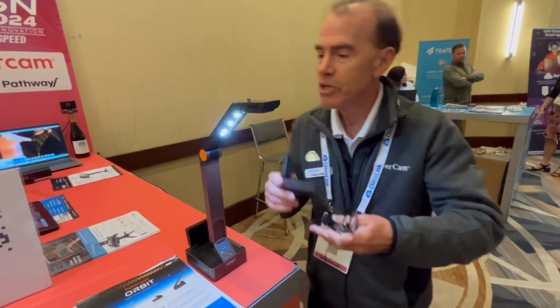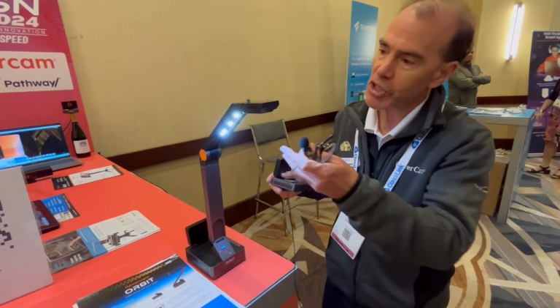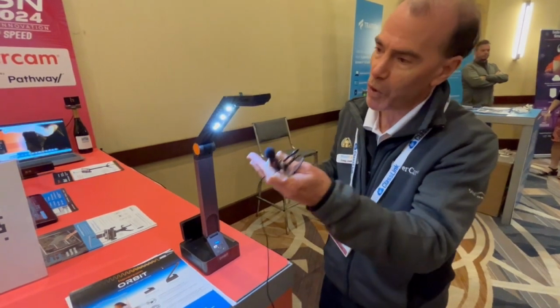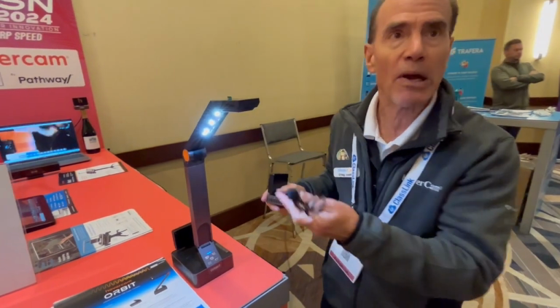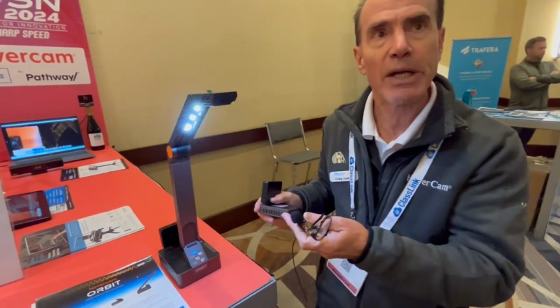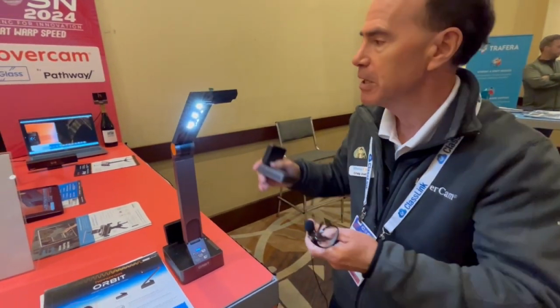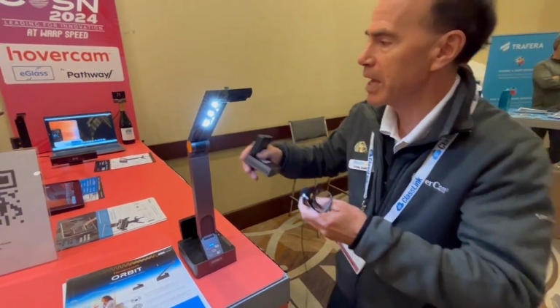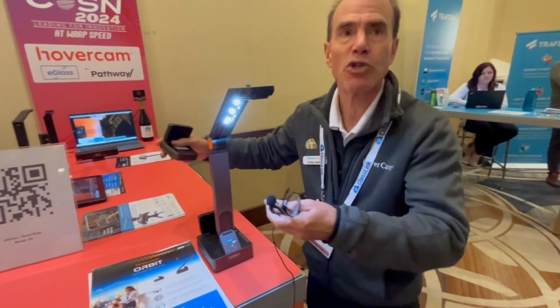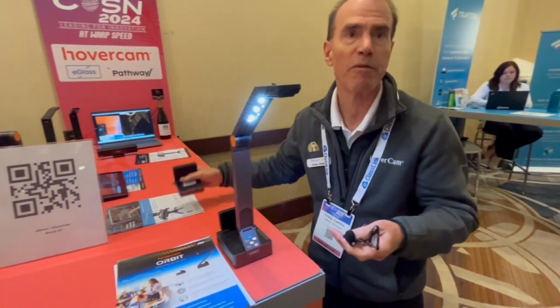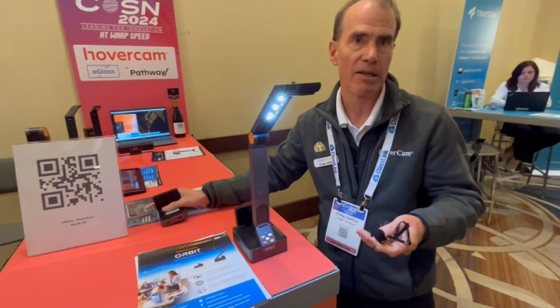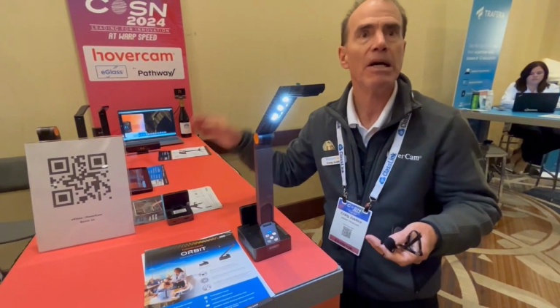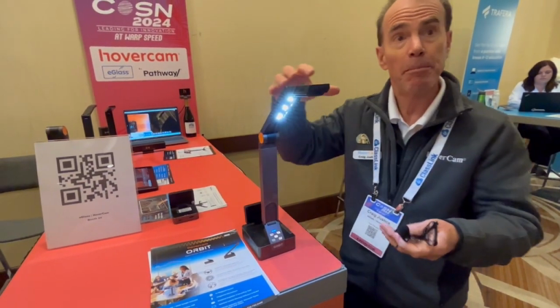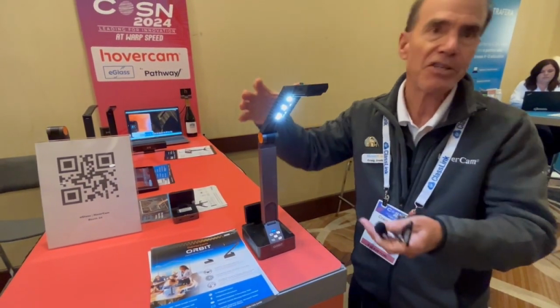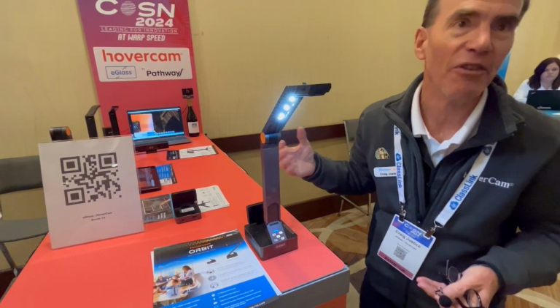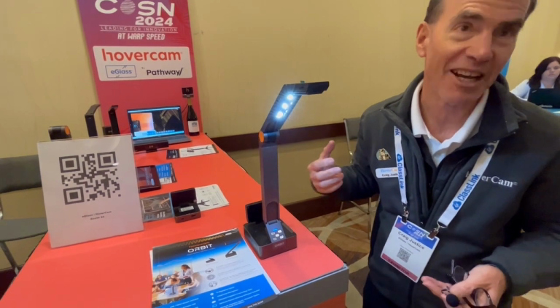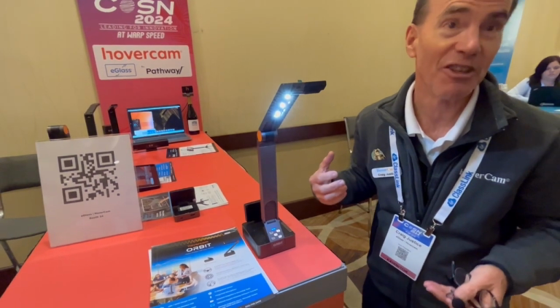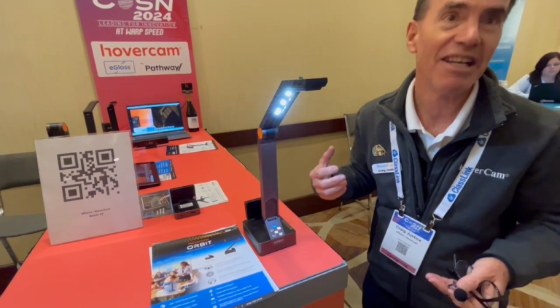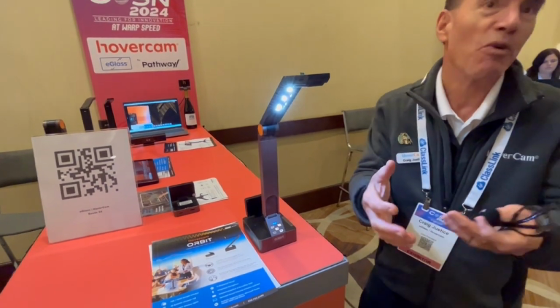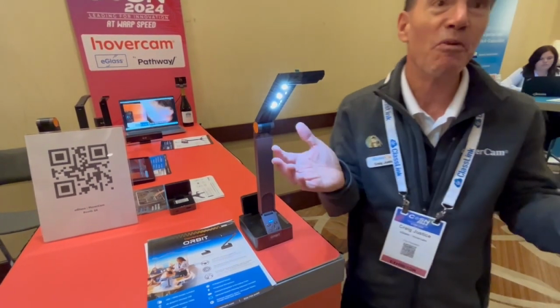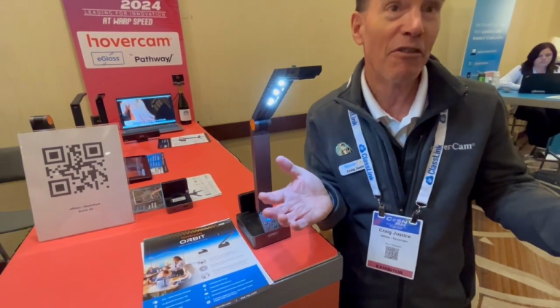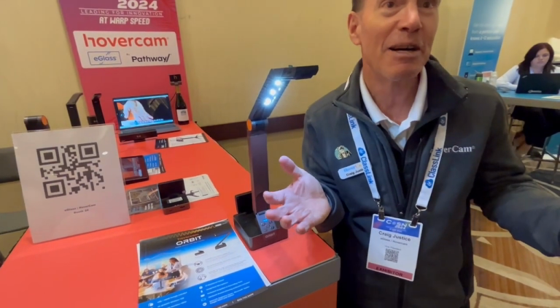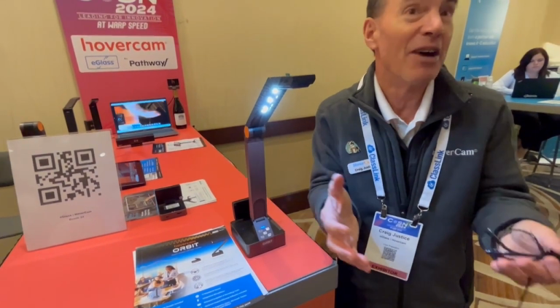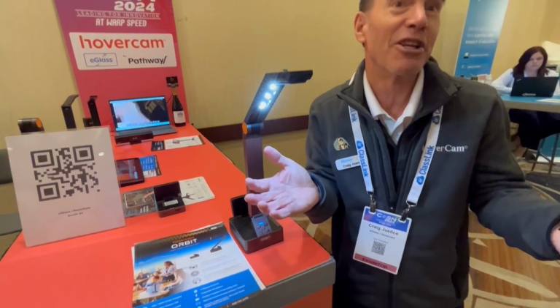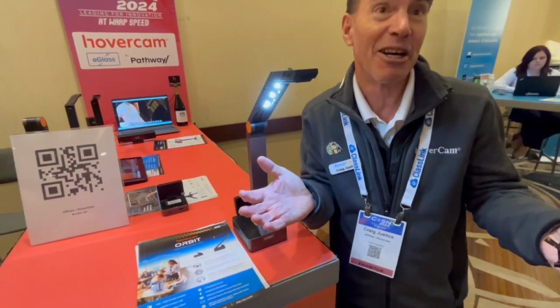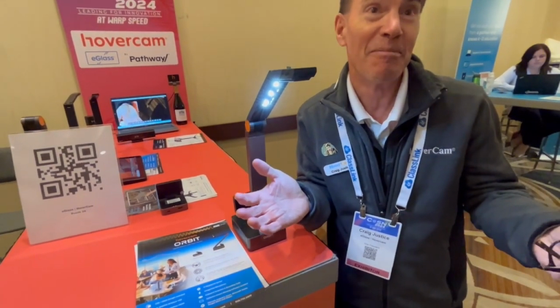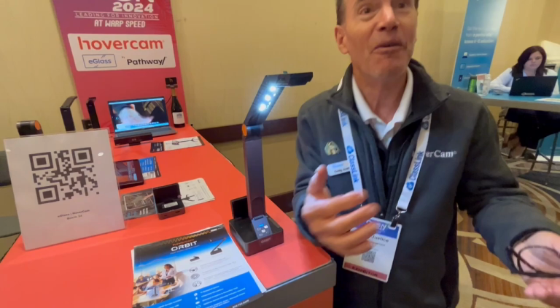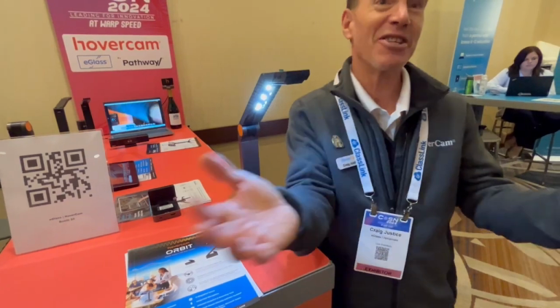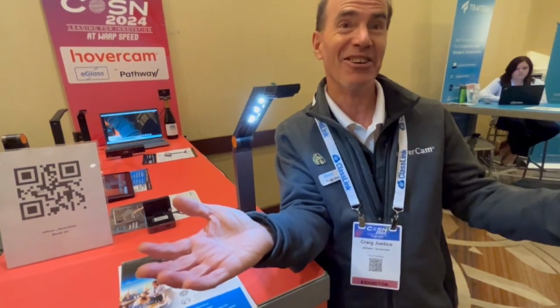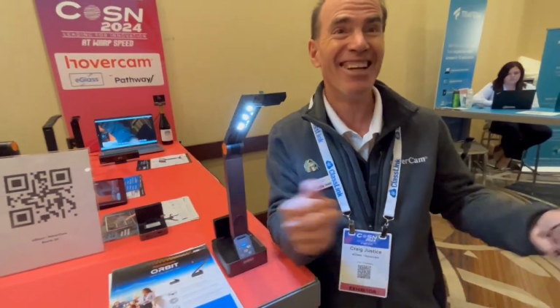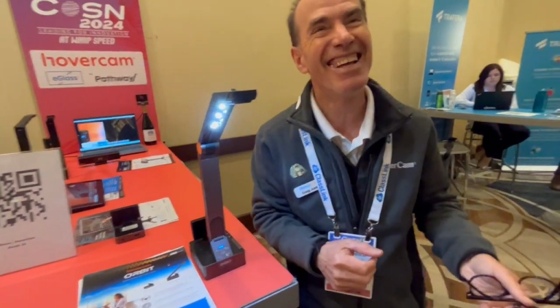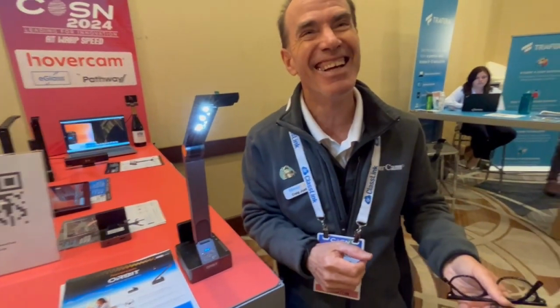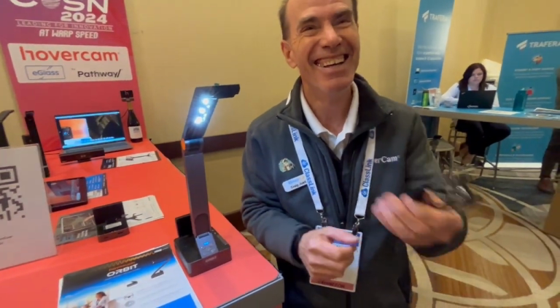So this is just one of the products we have. We have a suite of products based around this technology. We're at Hovercam — hovercam.com. That's it, you've got to cover it!